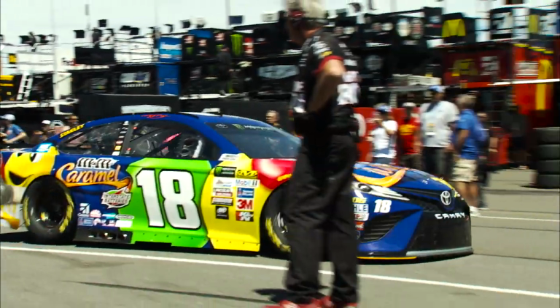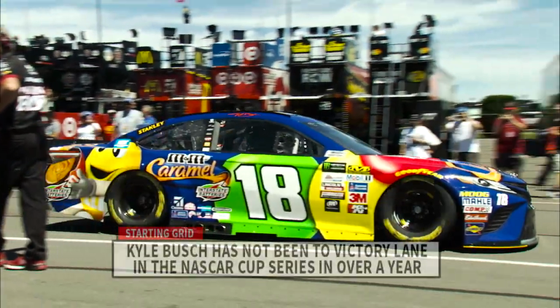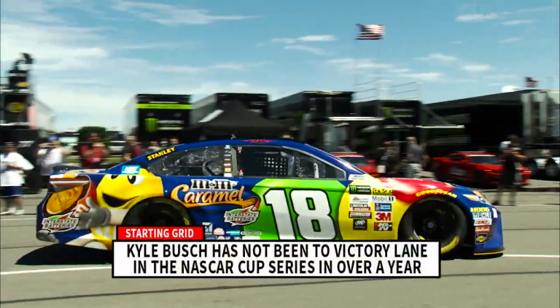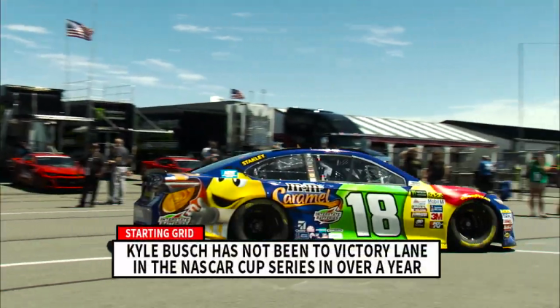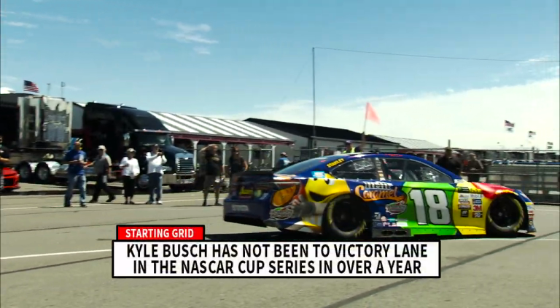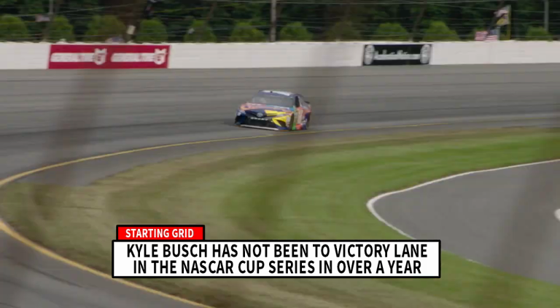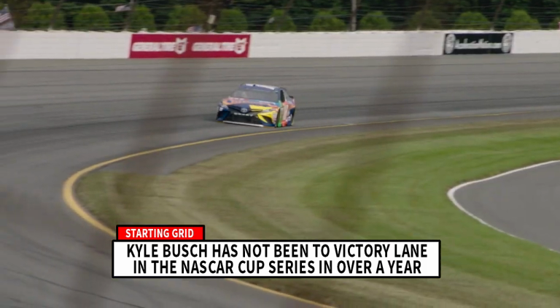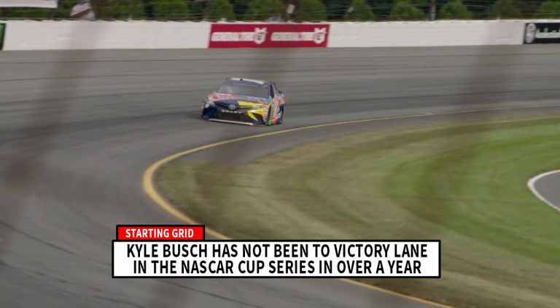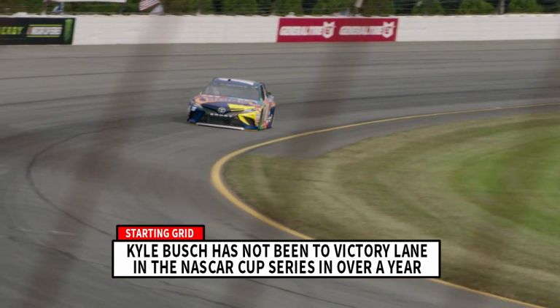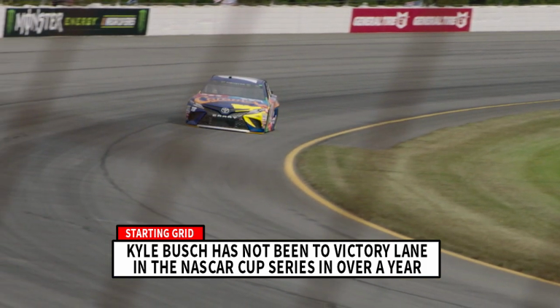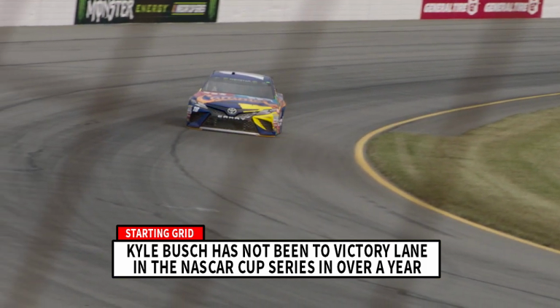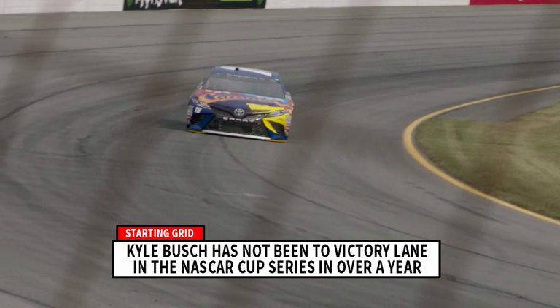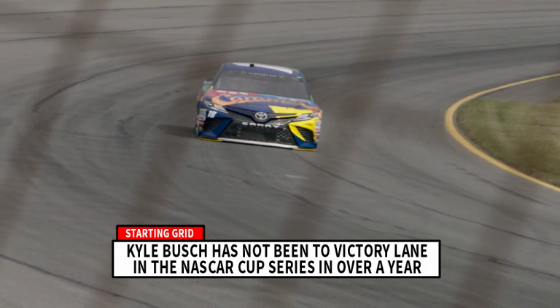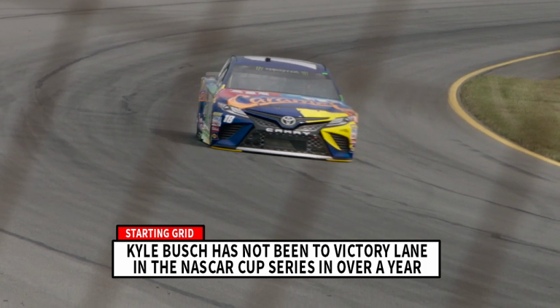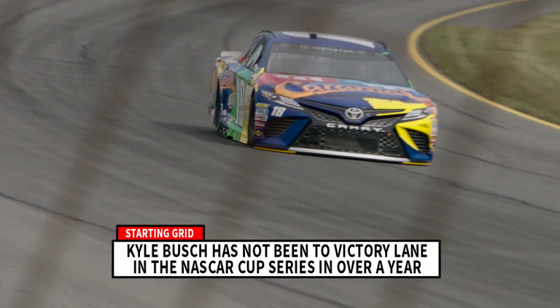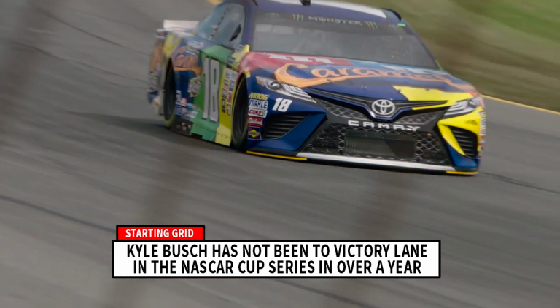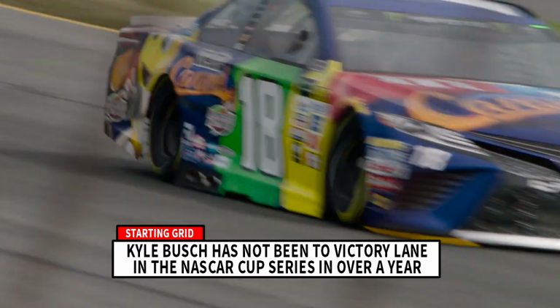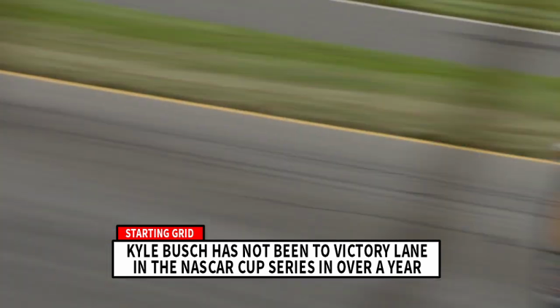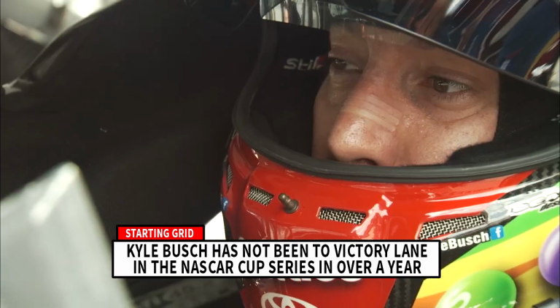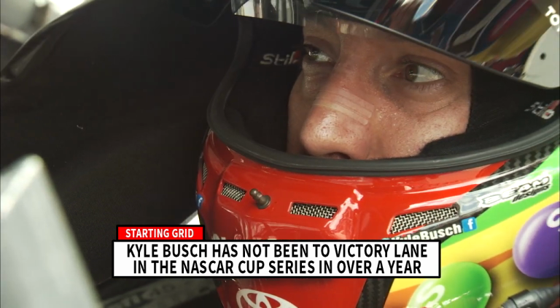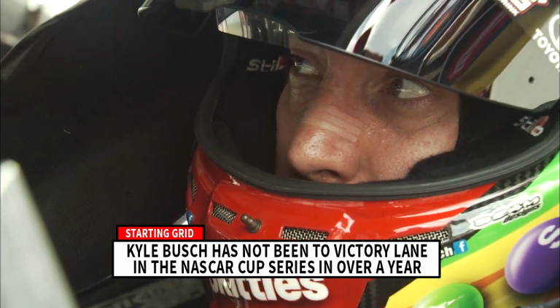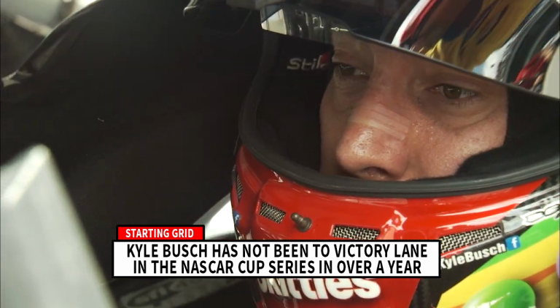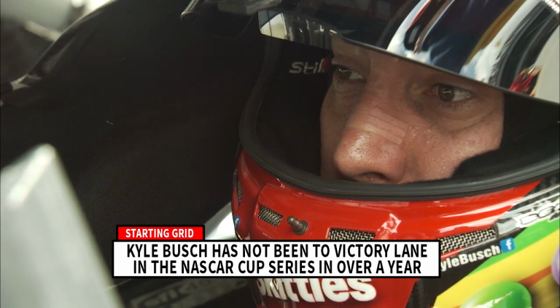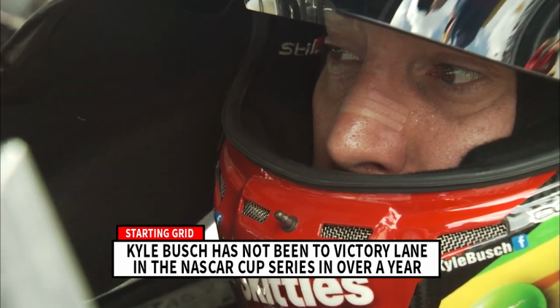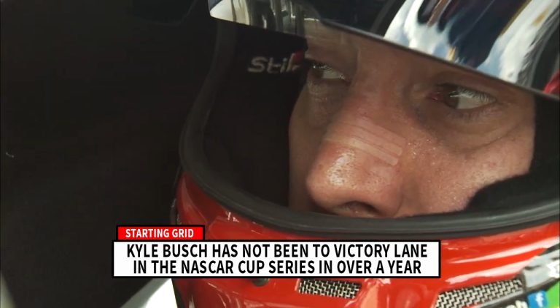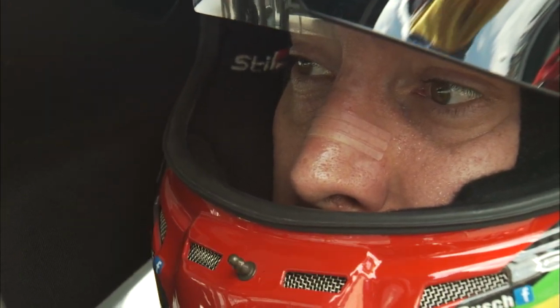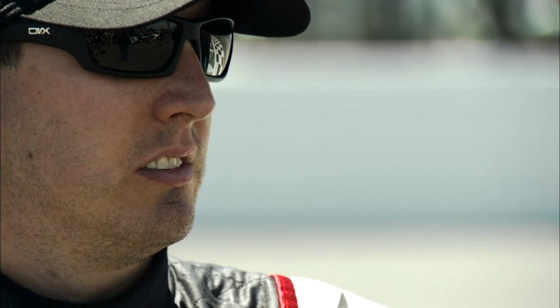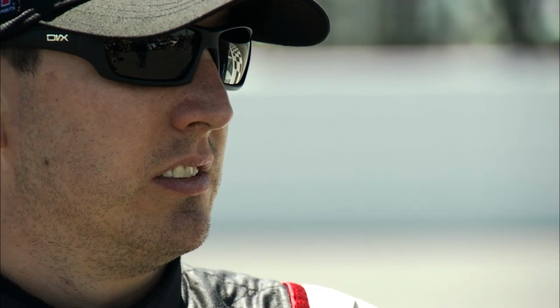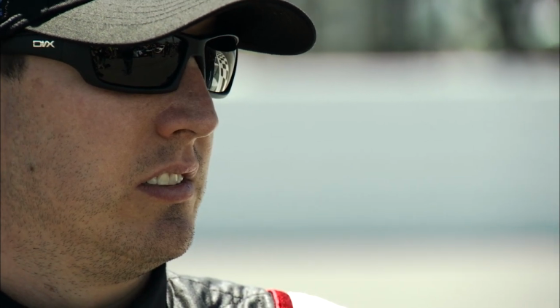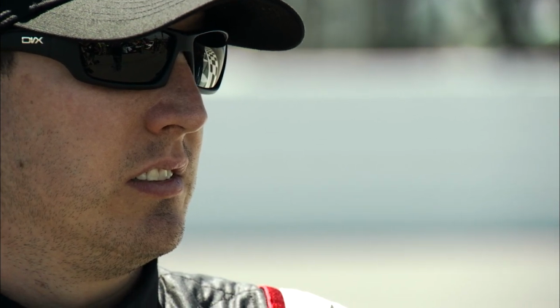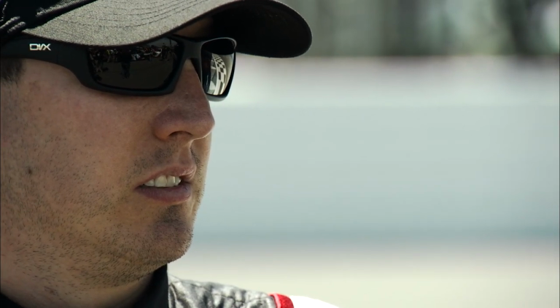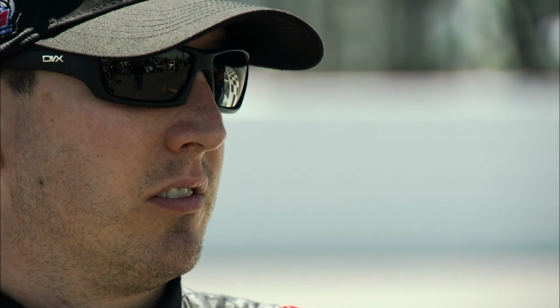Kyle Busch had perhaps the best car at Pocono earlier in the year, but a late call in the race to stay out instead of pit kept him out of victory lane. Mixed that in with an early exit at Indianapolis, no guaranteed spot in the playoff, and the 18 team should be laser-focused this weekend.